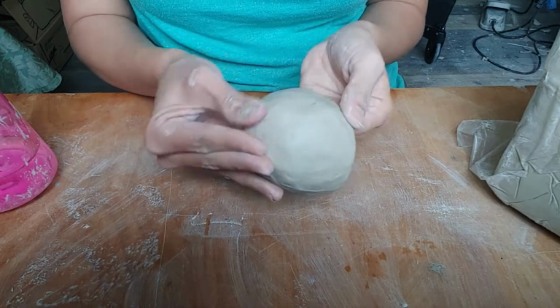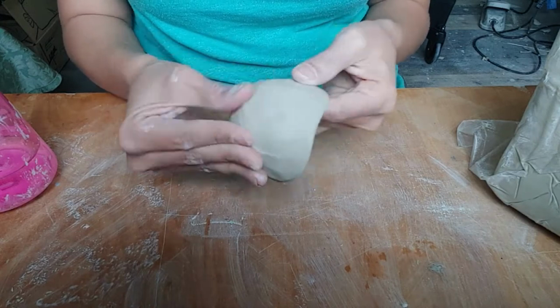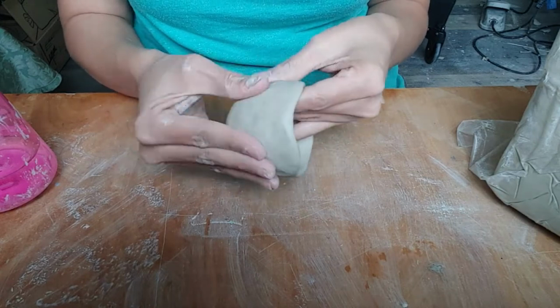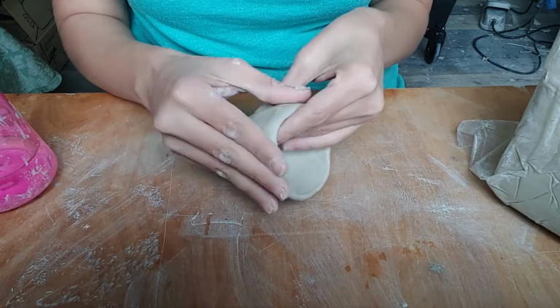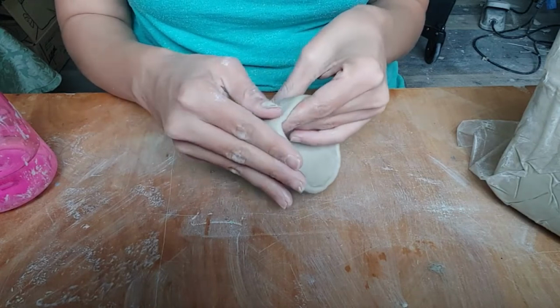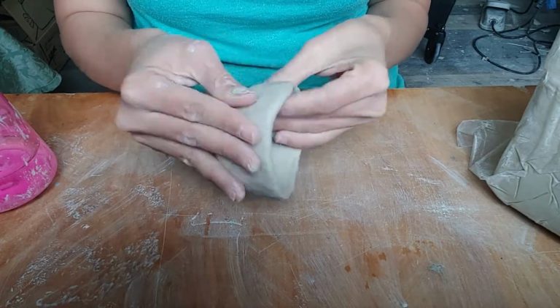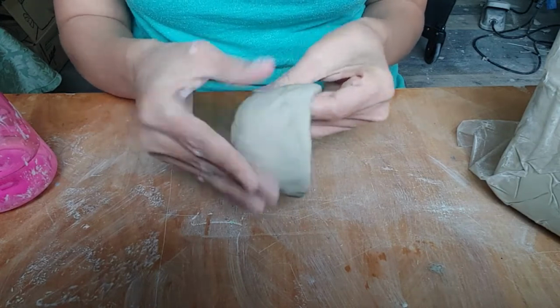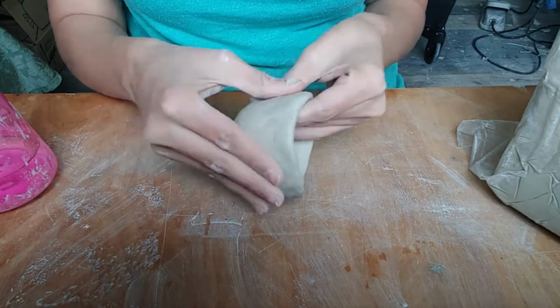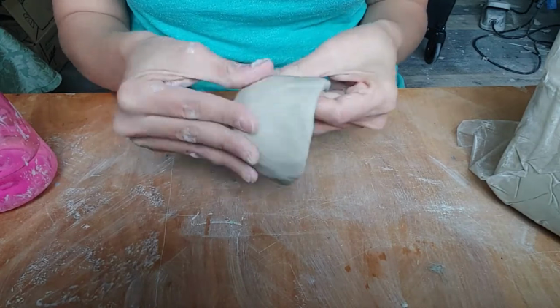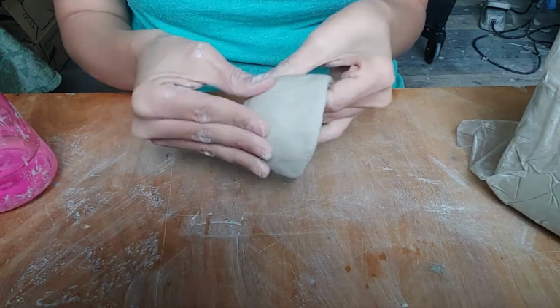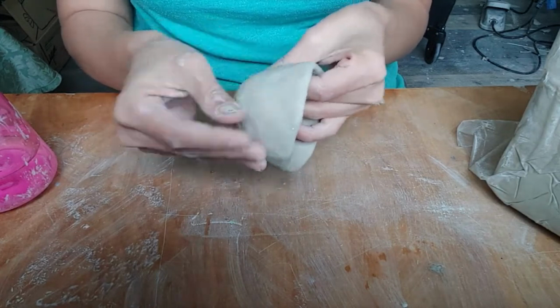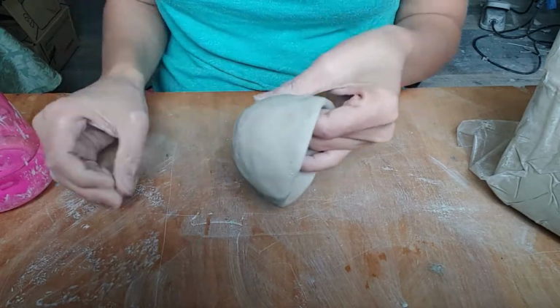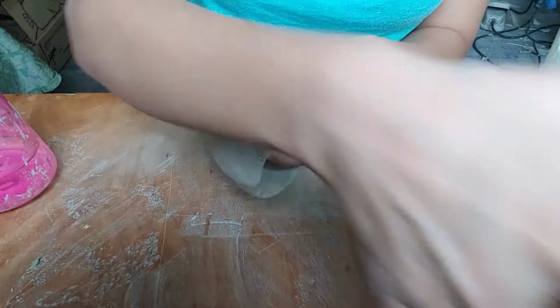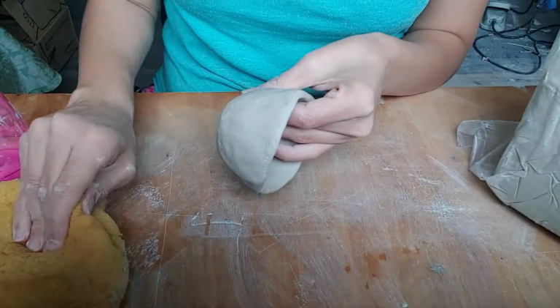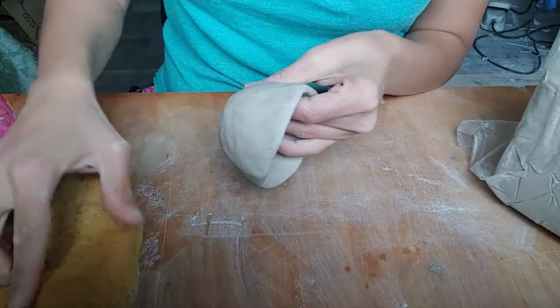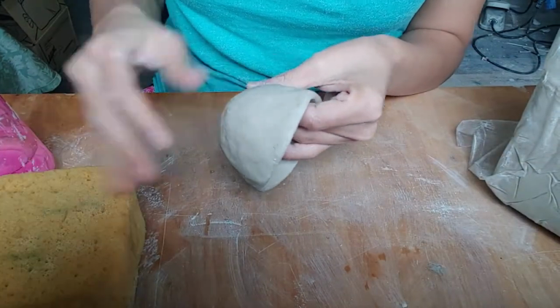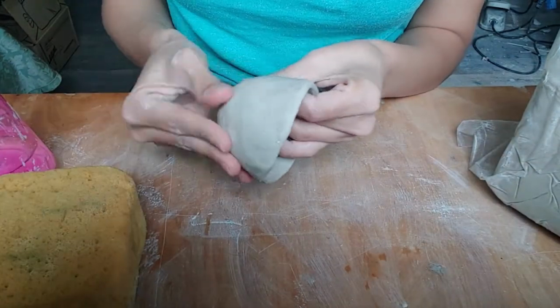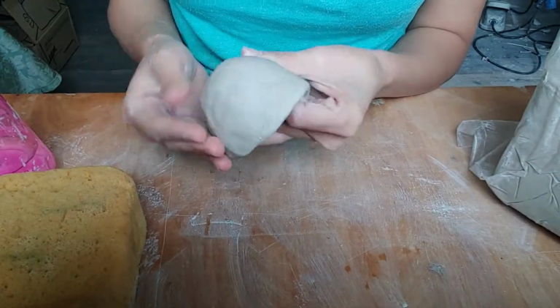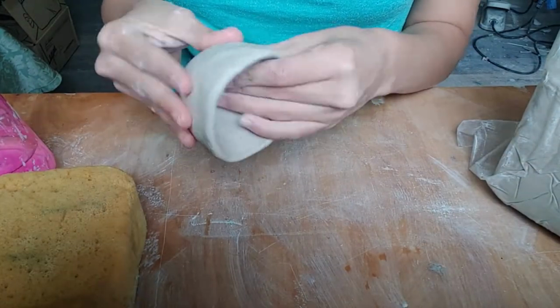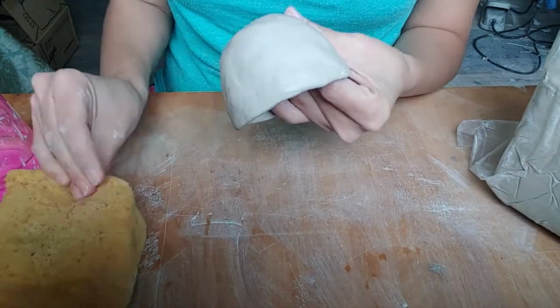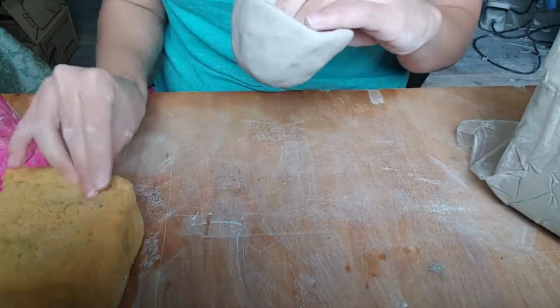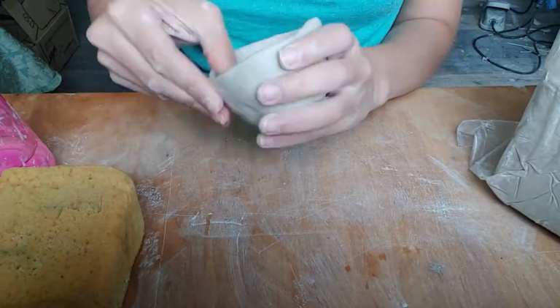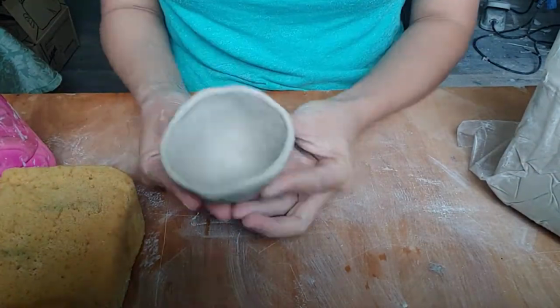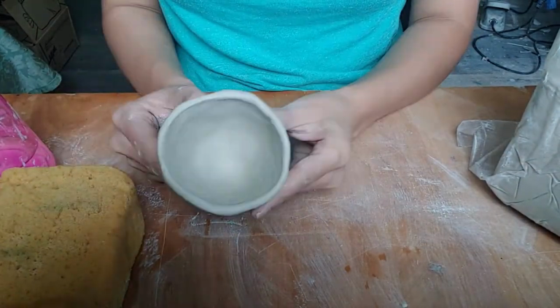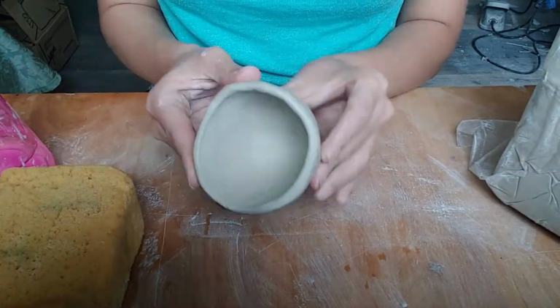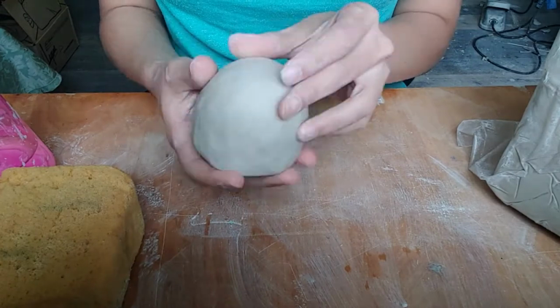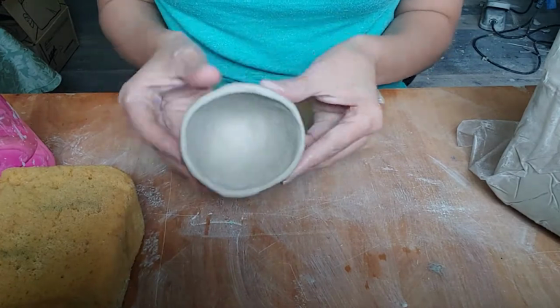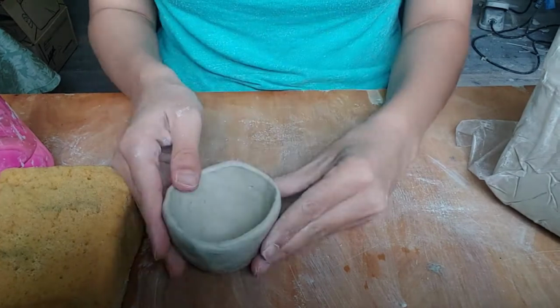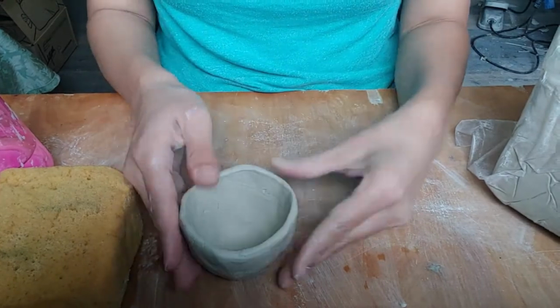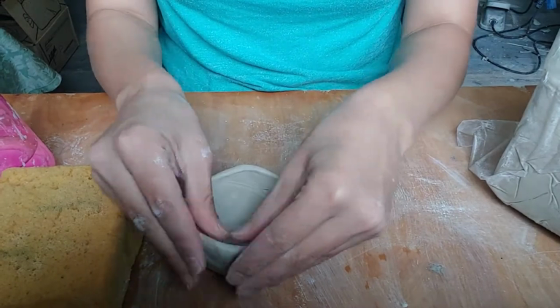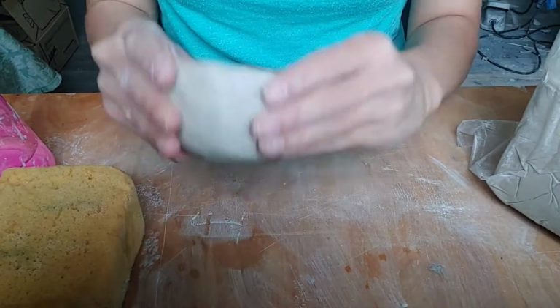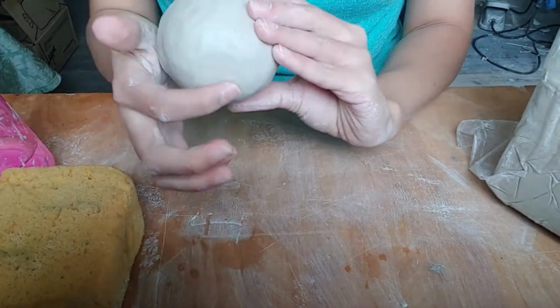A good way to gain some insight is to use a cutting wire to slice through the pinch pot. This will allow you to see if the pot is even all the way around and to understand where you need to adjust.